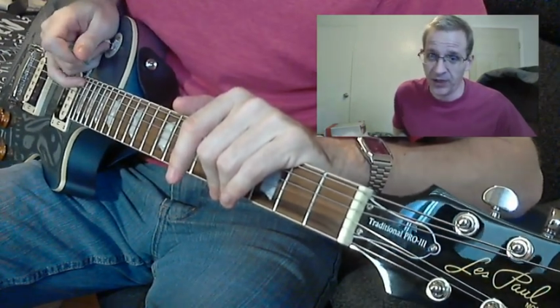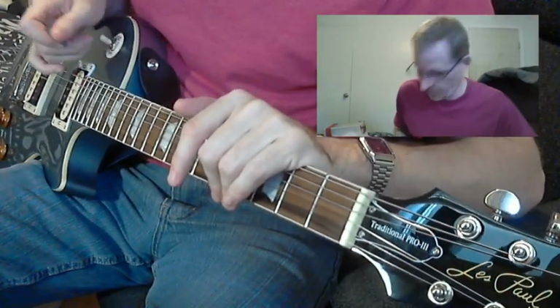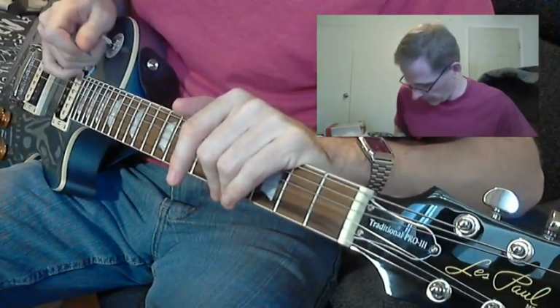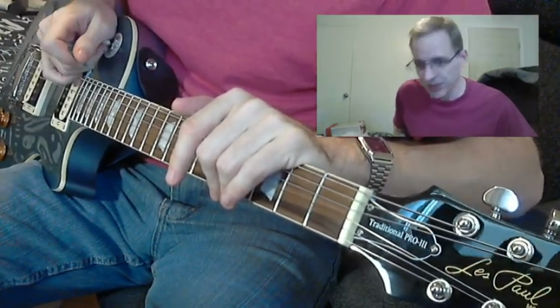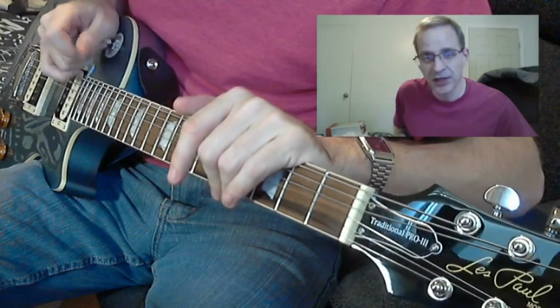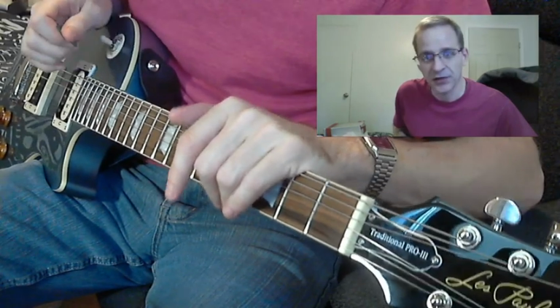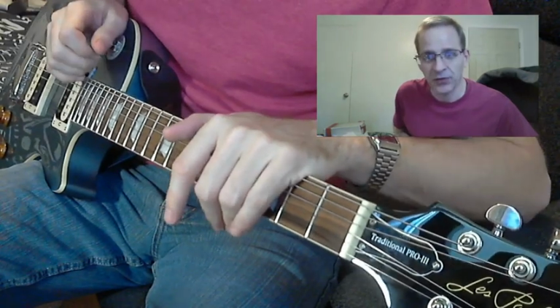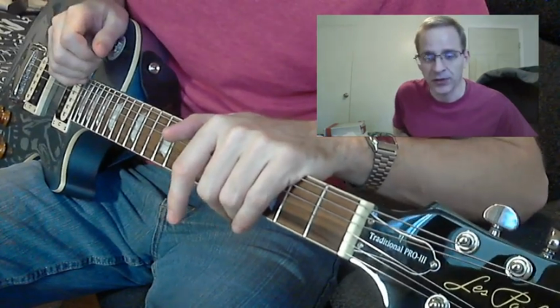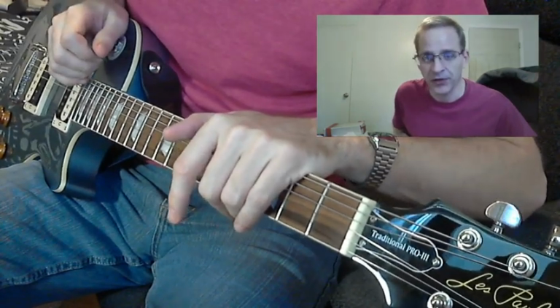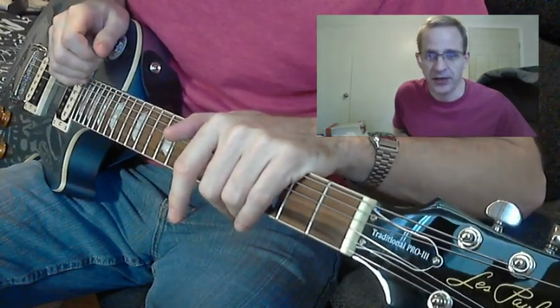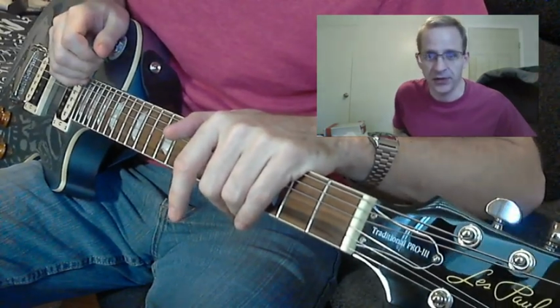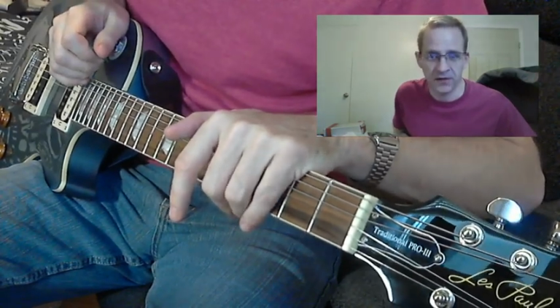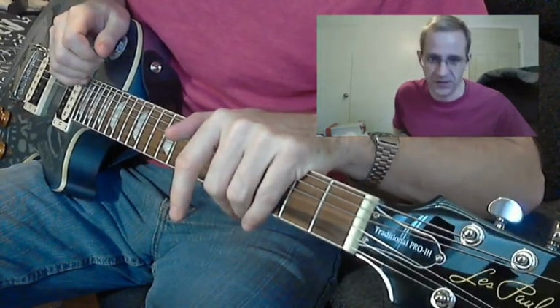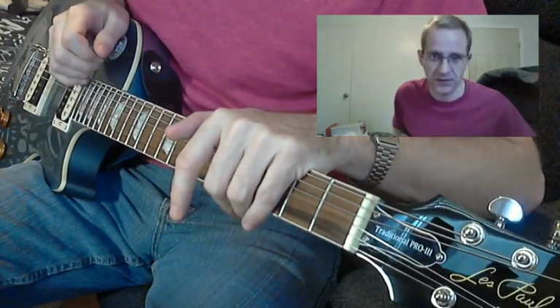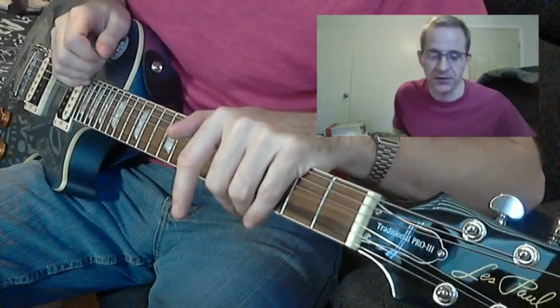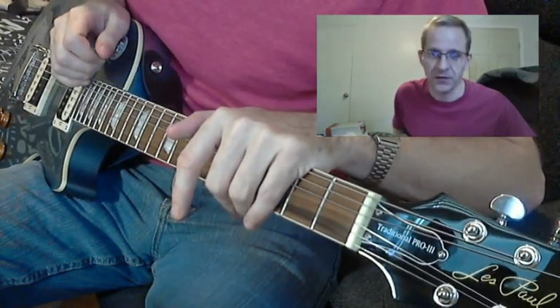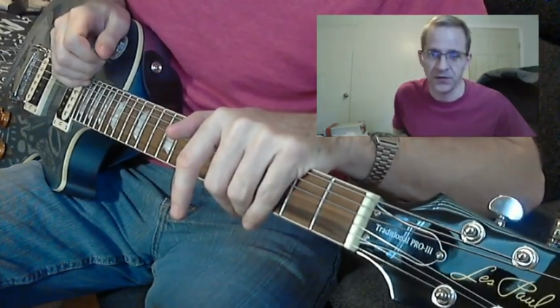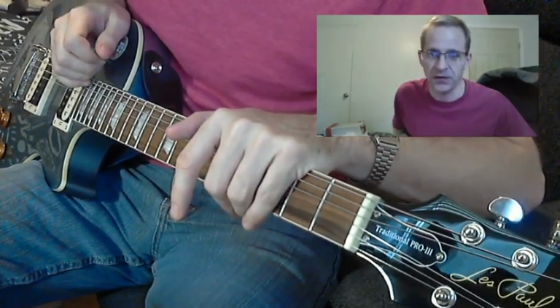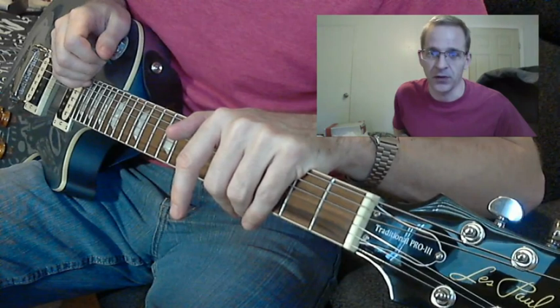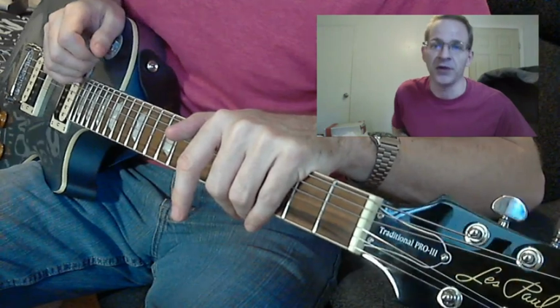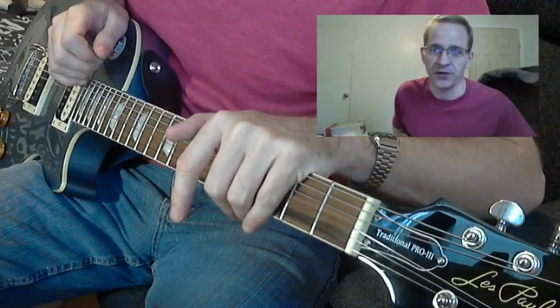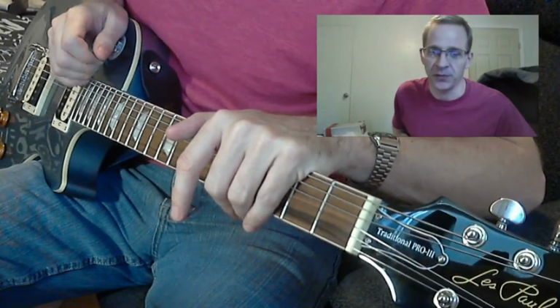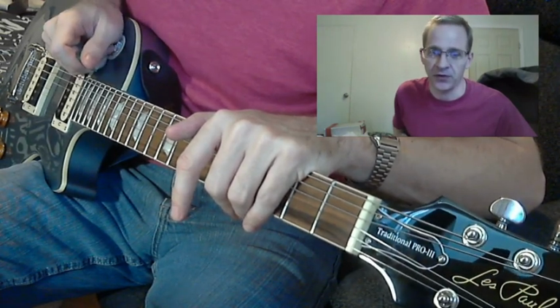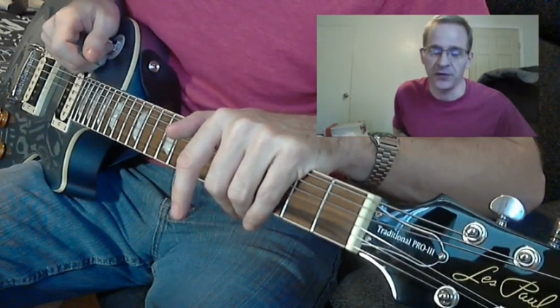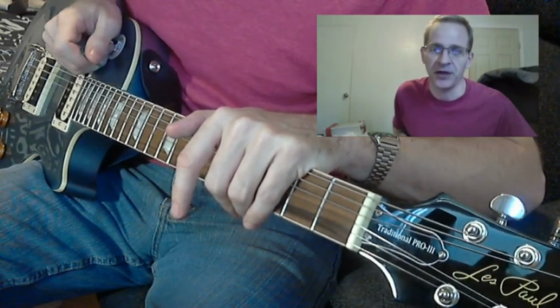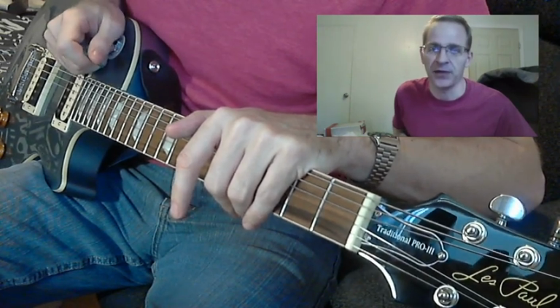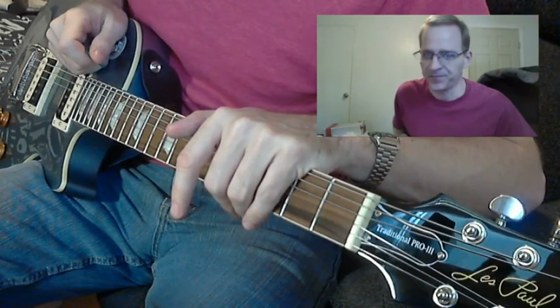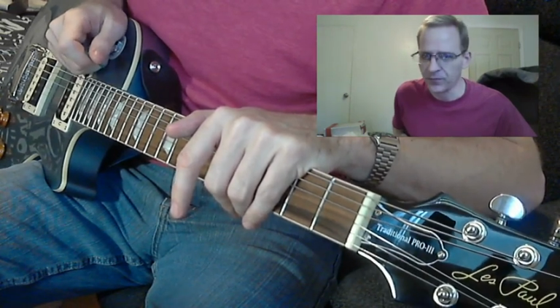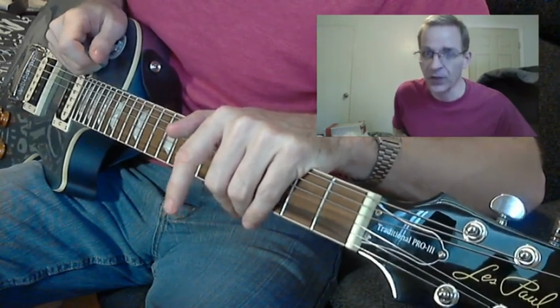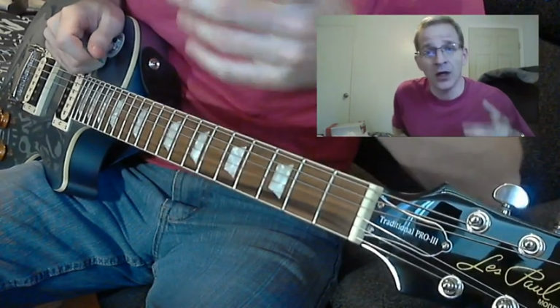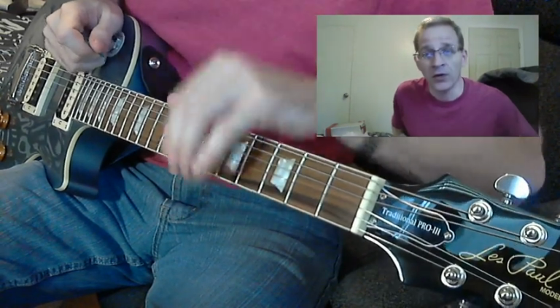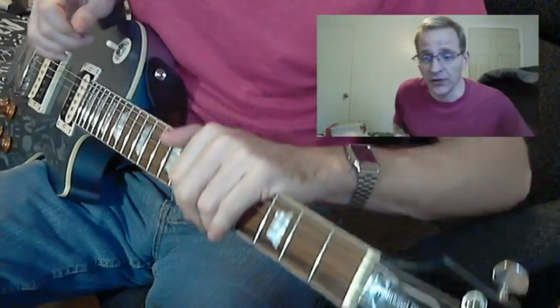I did check Sweetwater — they don't carry this. This is a Guitar Center/Musician's Friend exclusive as far as I can tell.